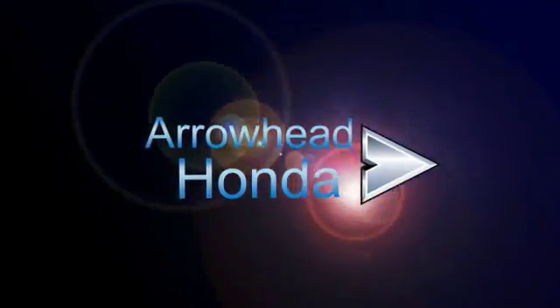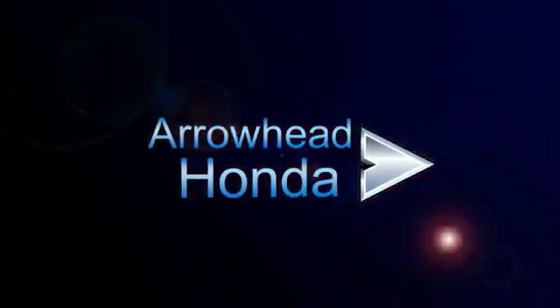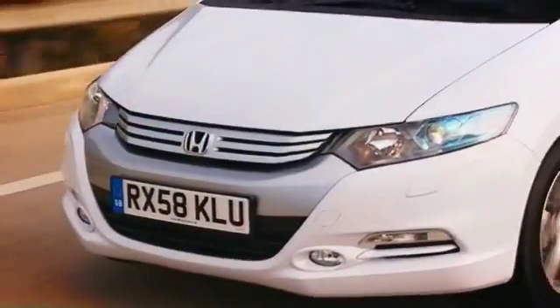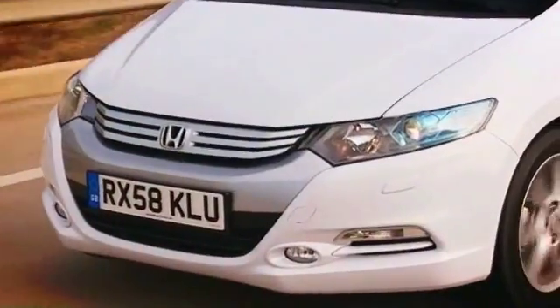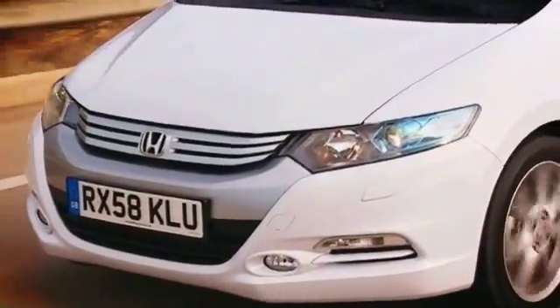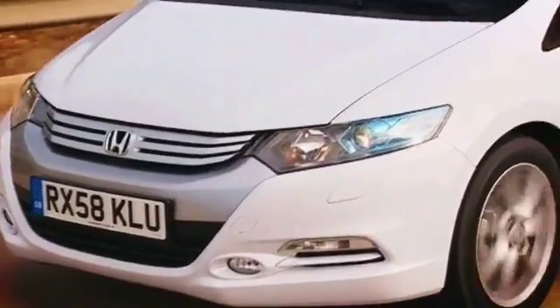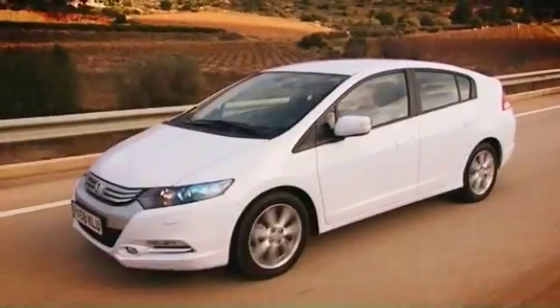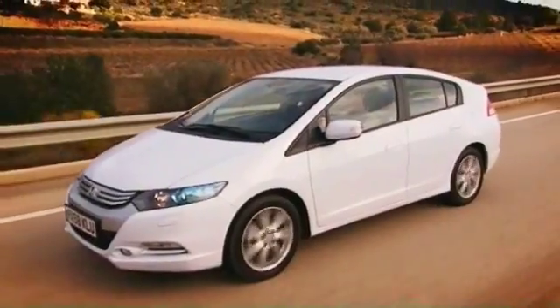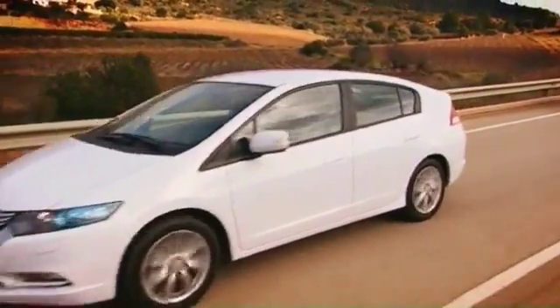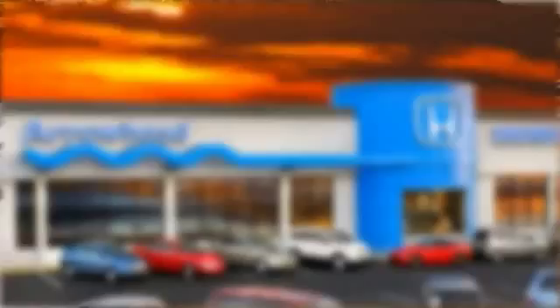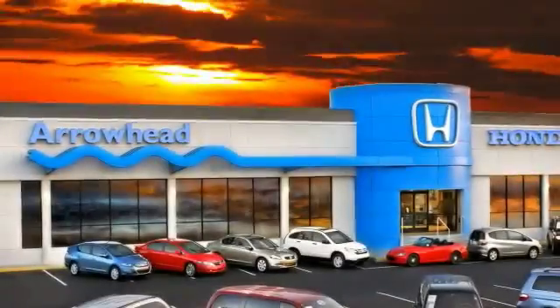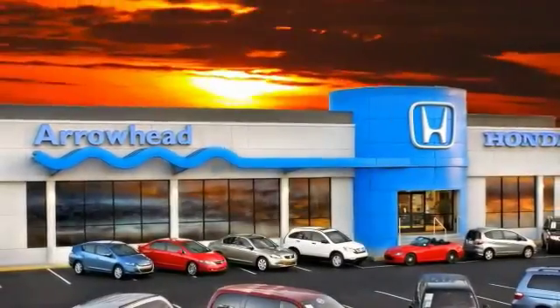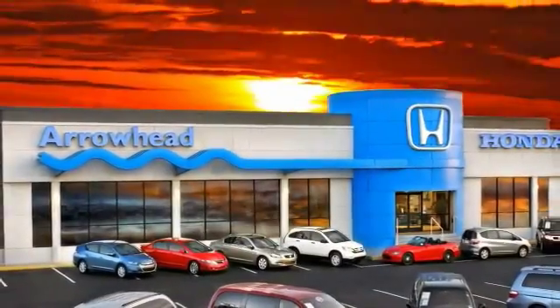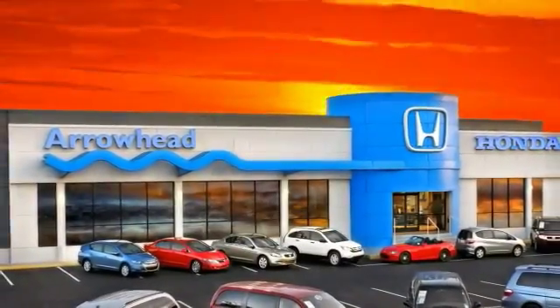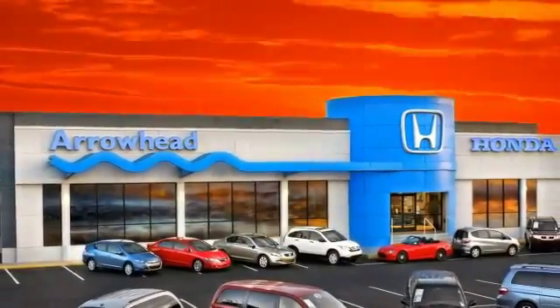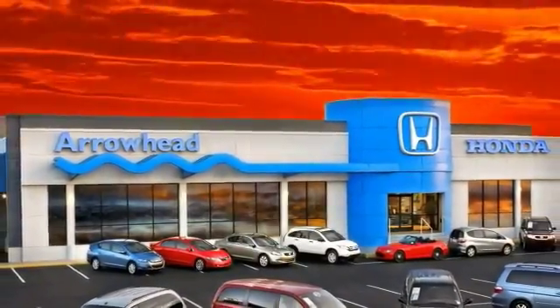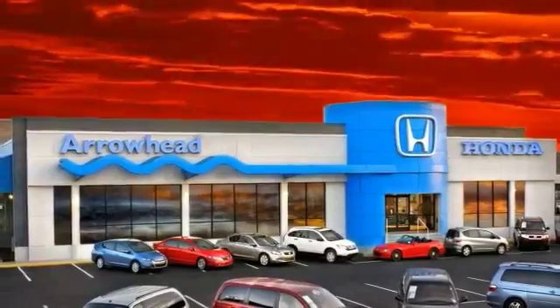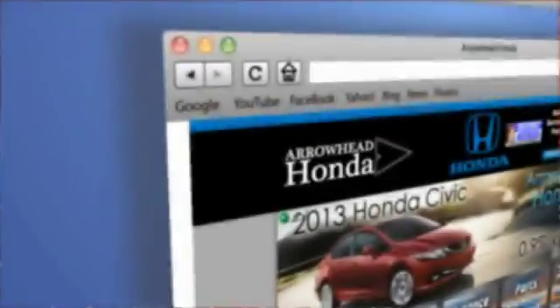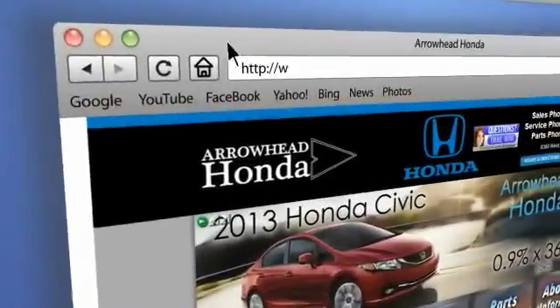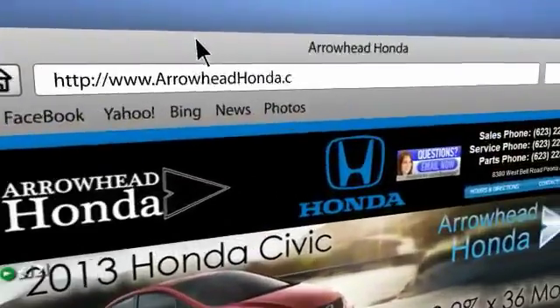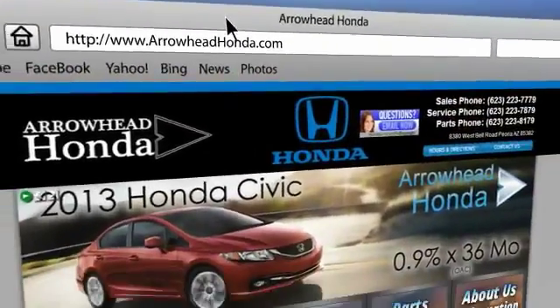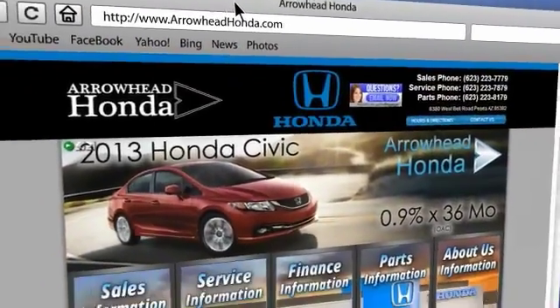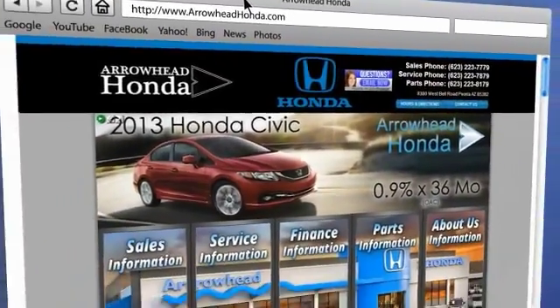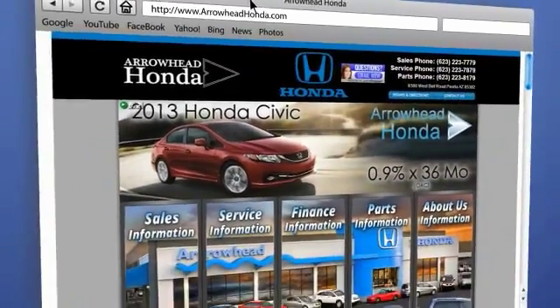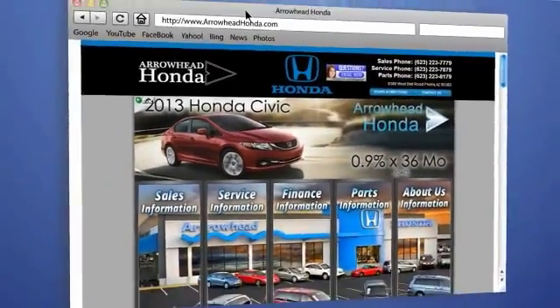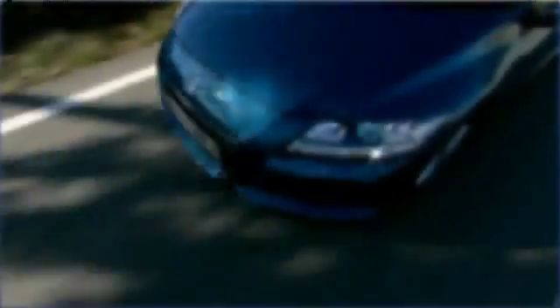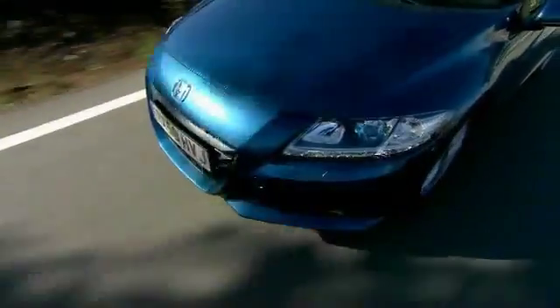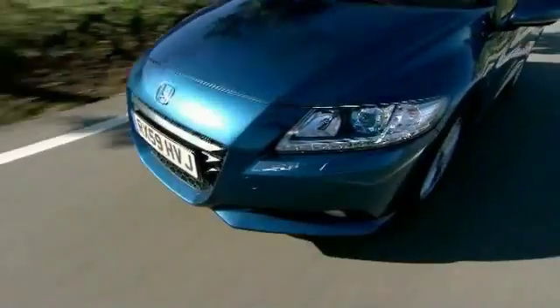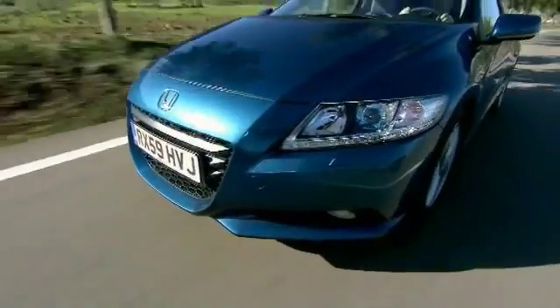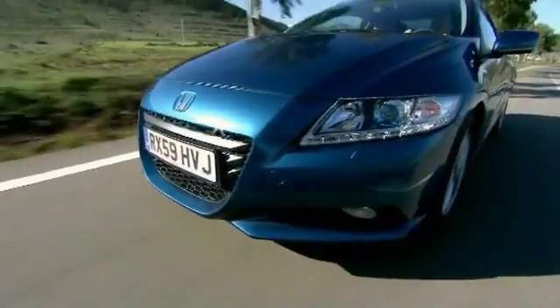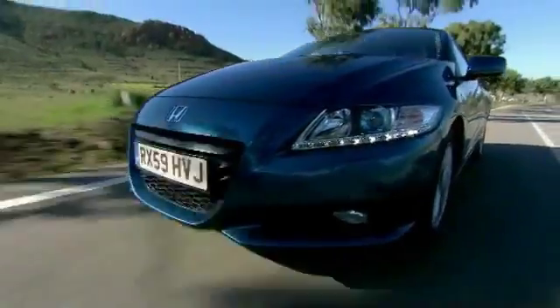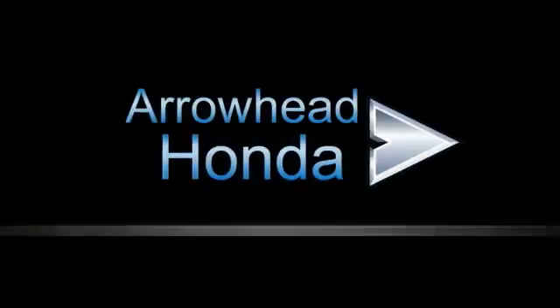At Arrowhead Honda, our goal is to assist you in making a competent decision. Our friendly, professional staff members are here to answer your questions and listen to your needs. From buying to financing to maintenance, we've got you covered with friendly, courteous service, all at competitive prices.